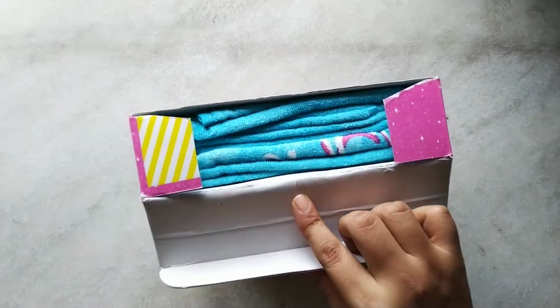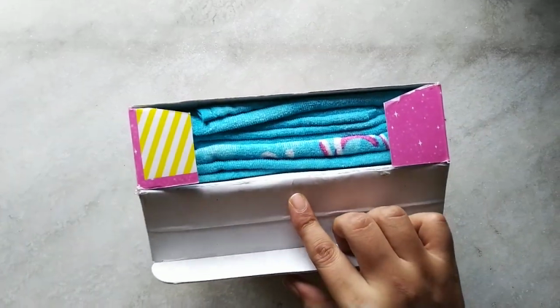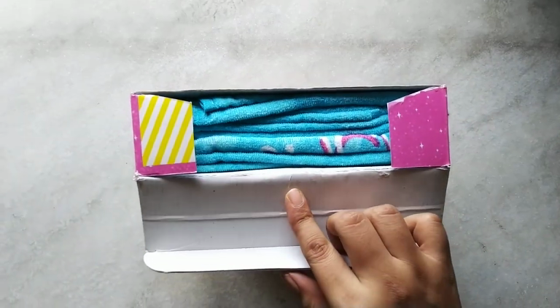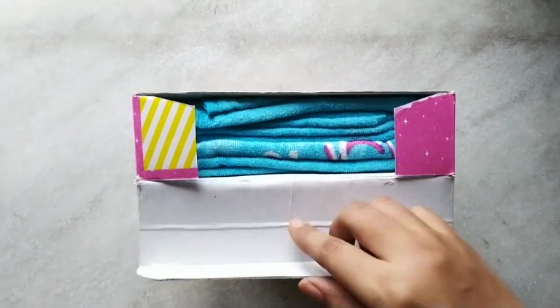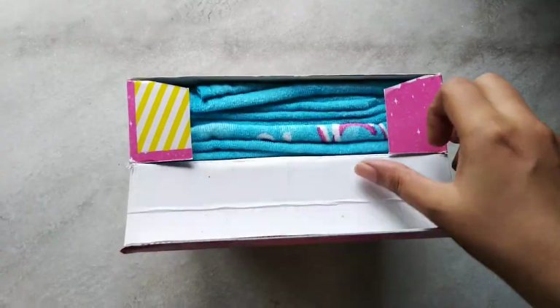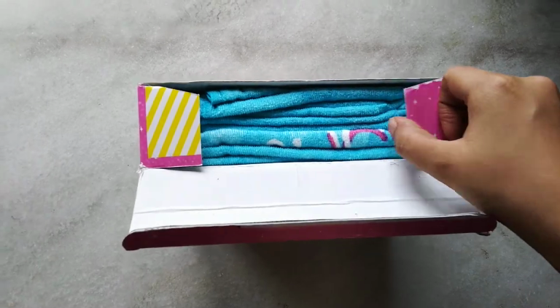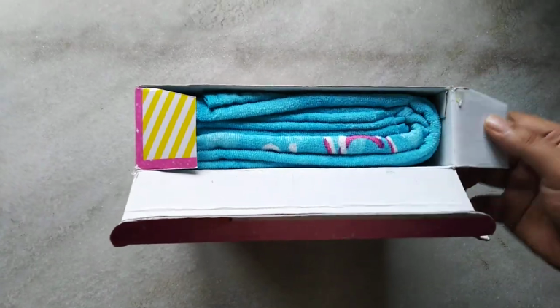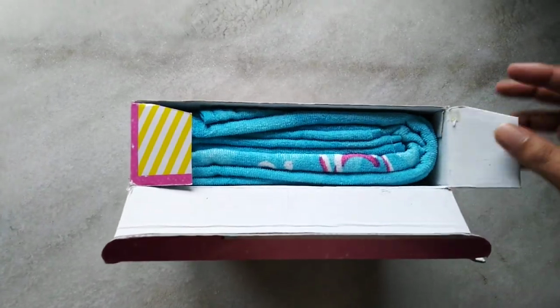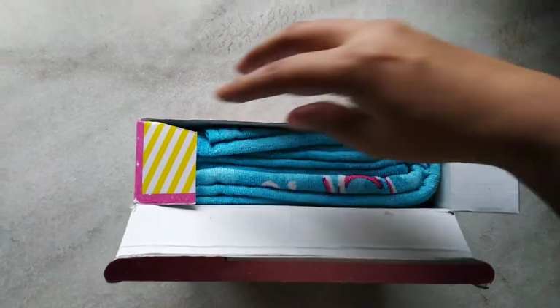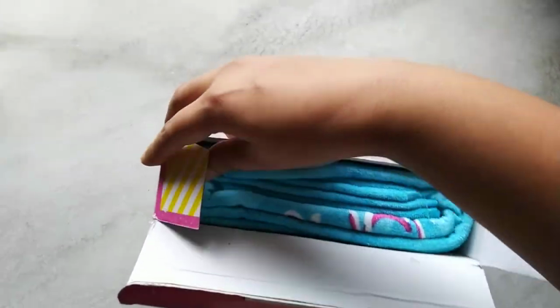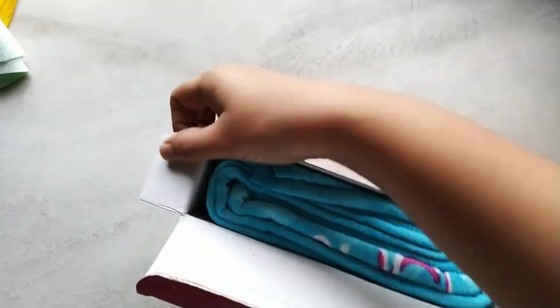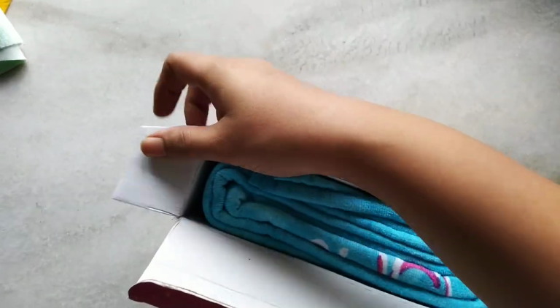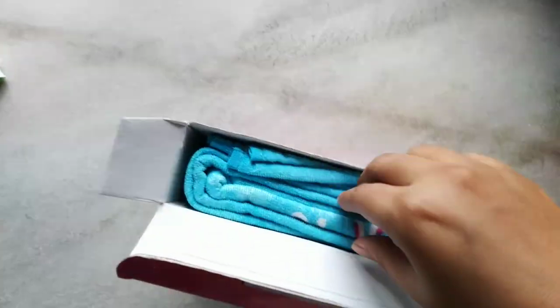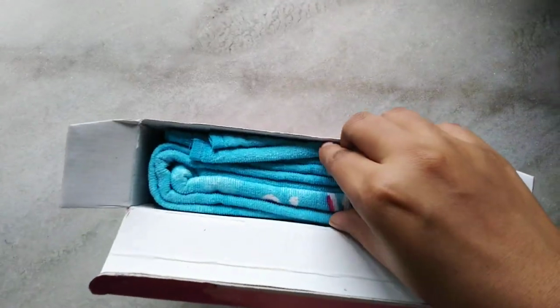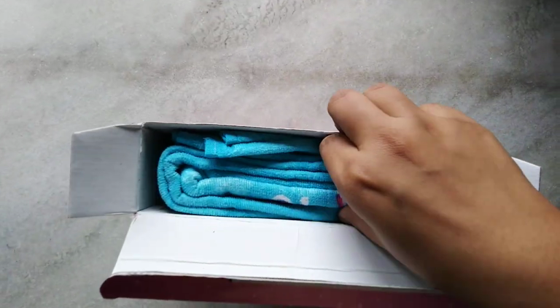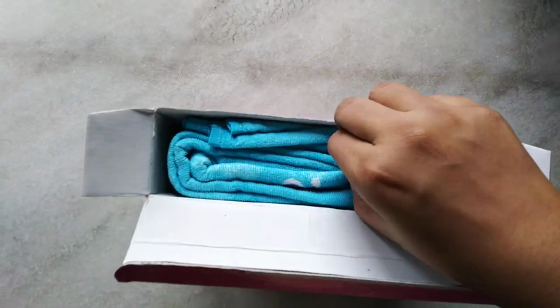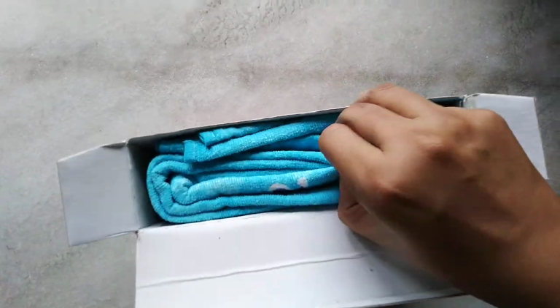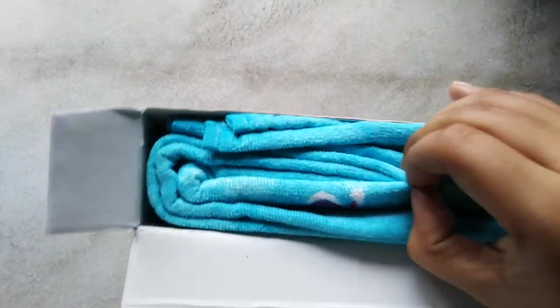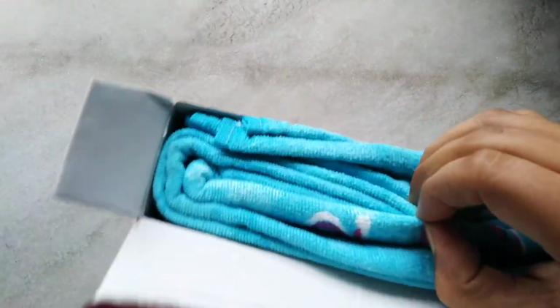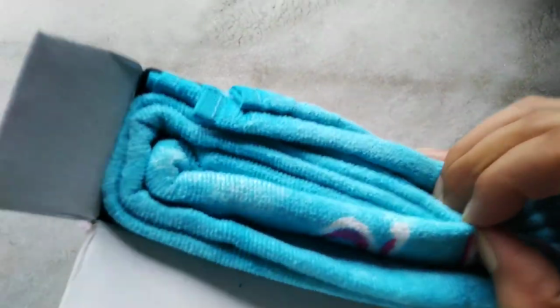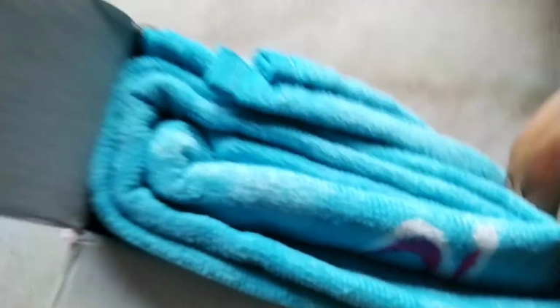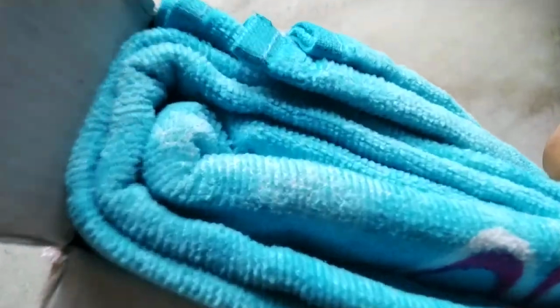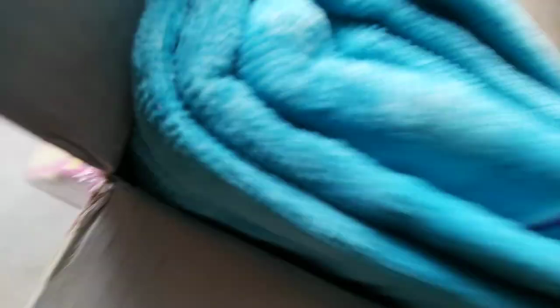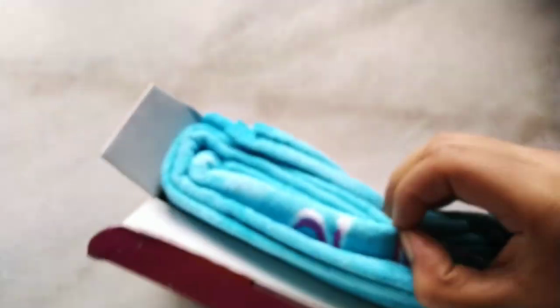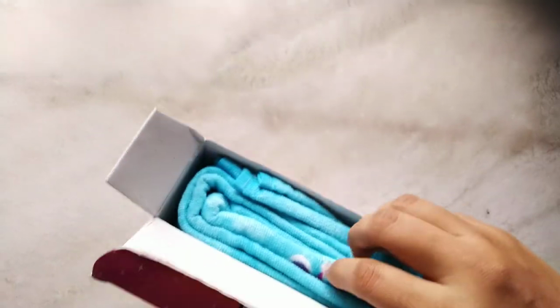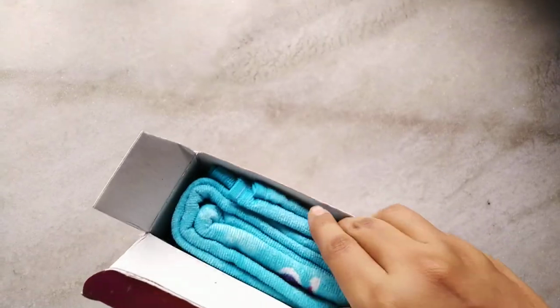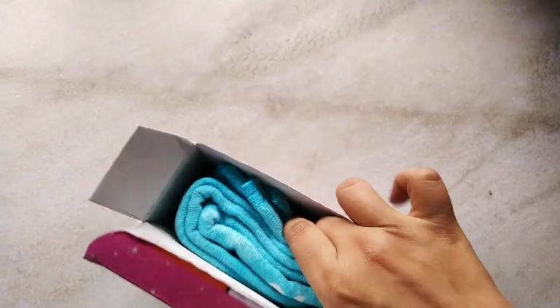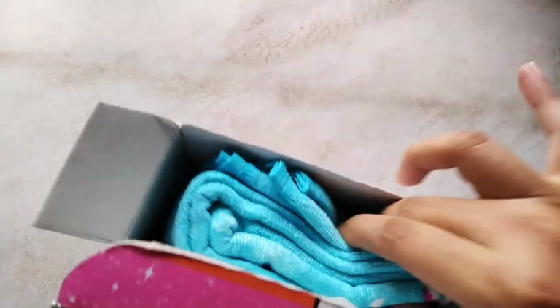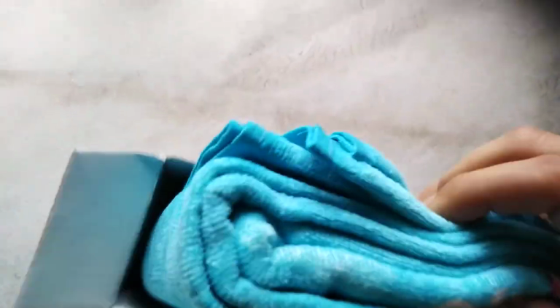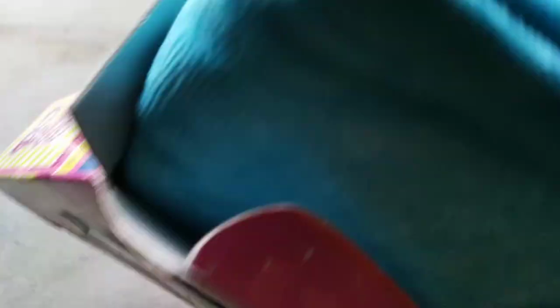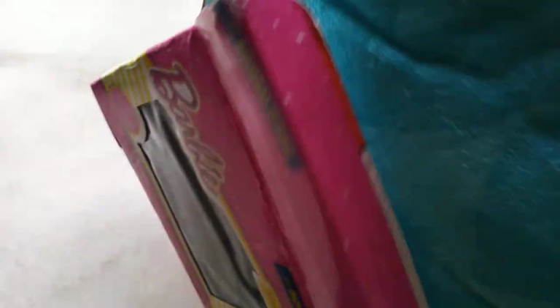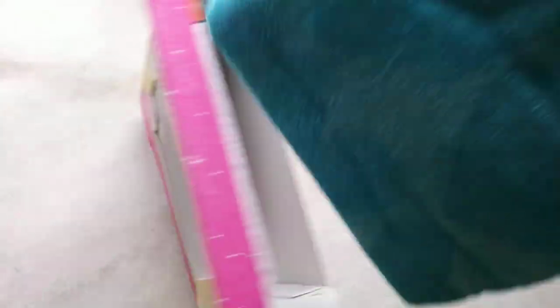It comes in layers — just have to simply open it and pull out the towel.